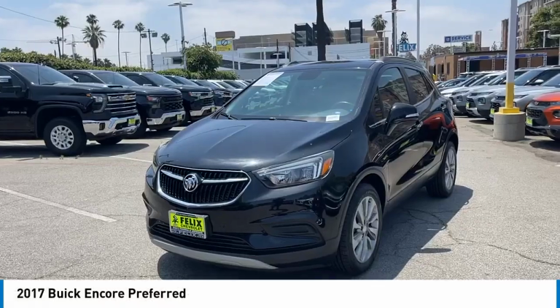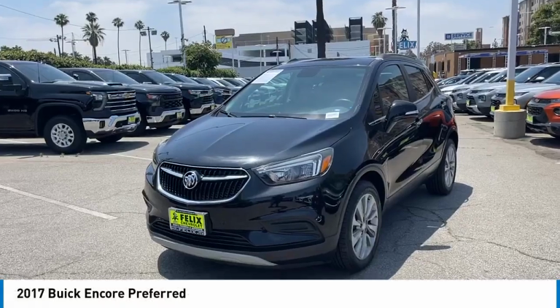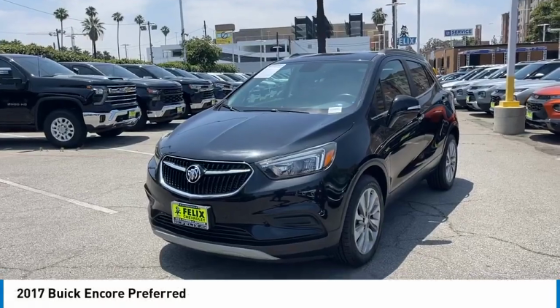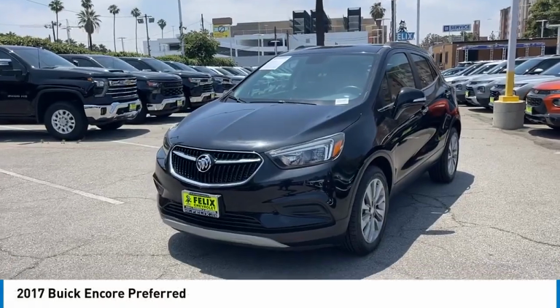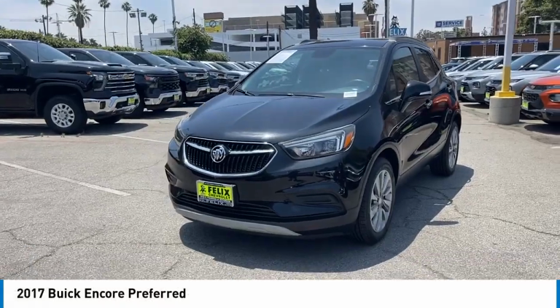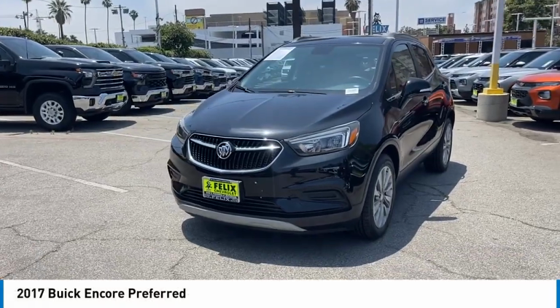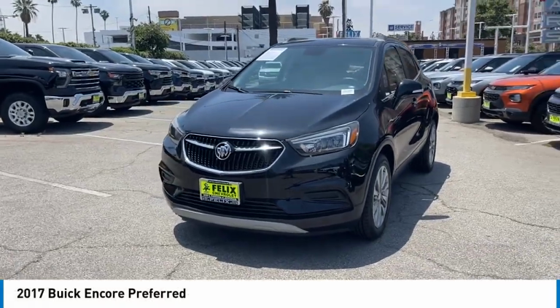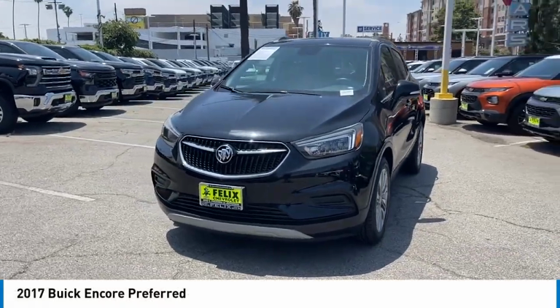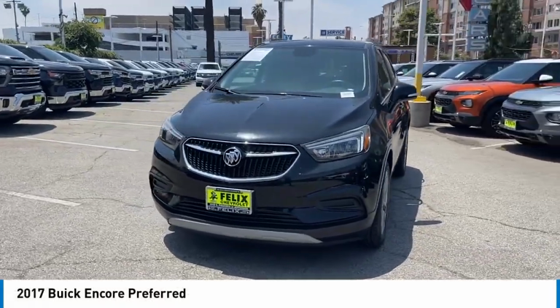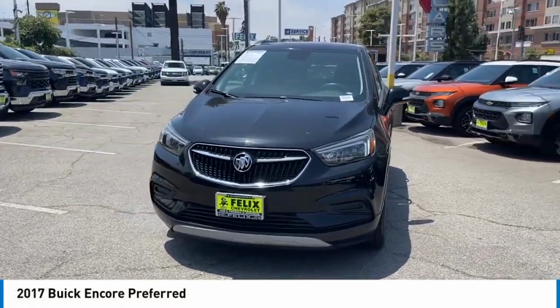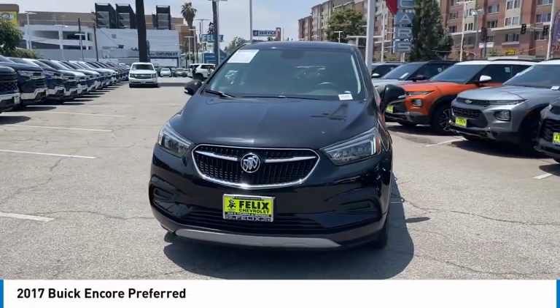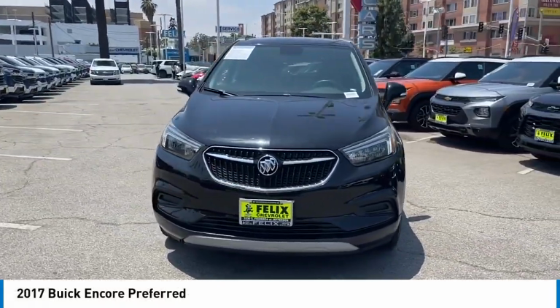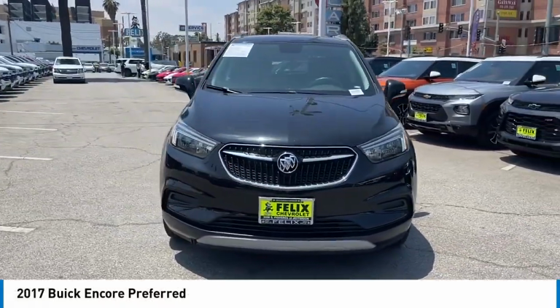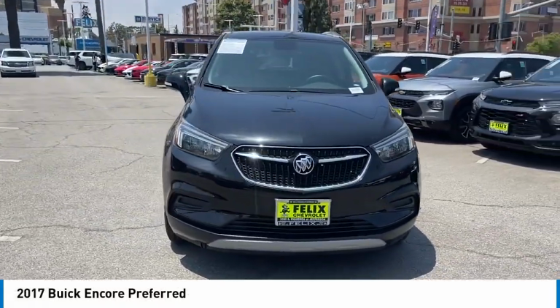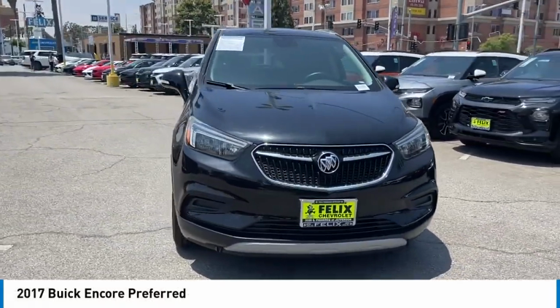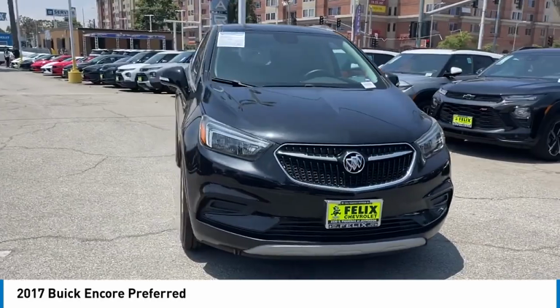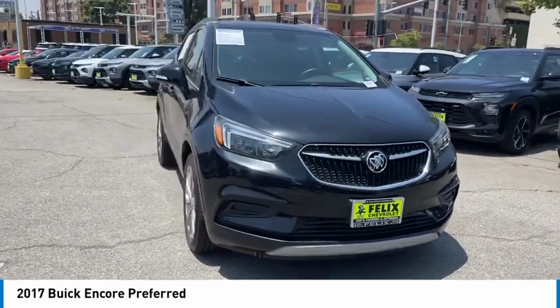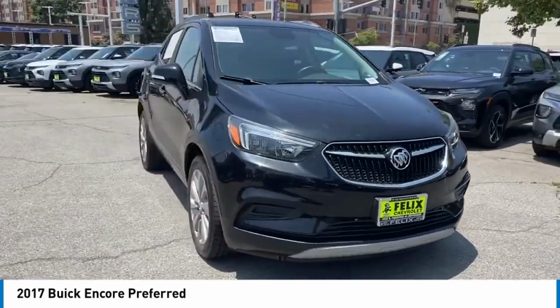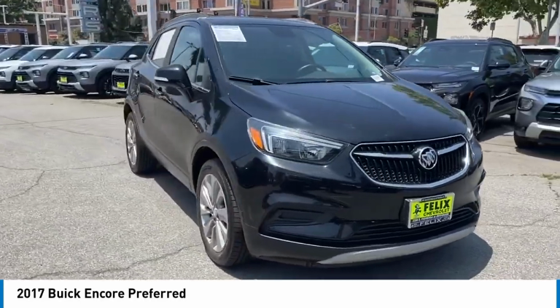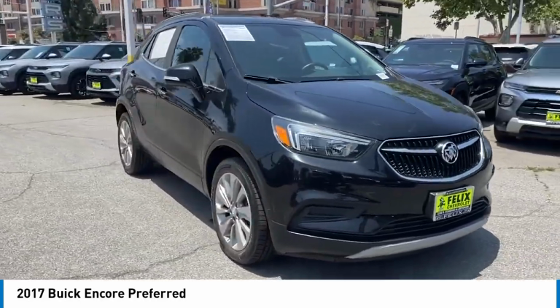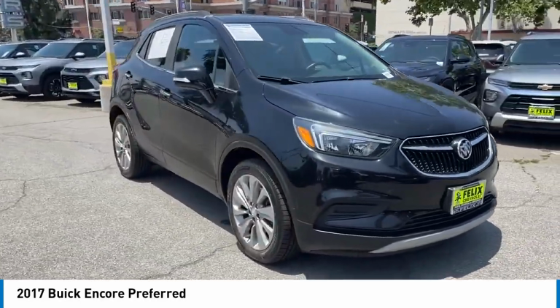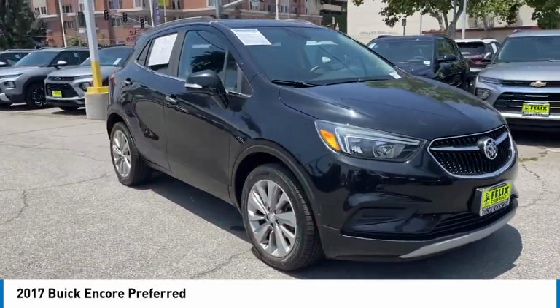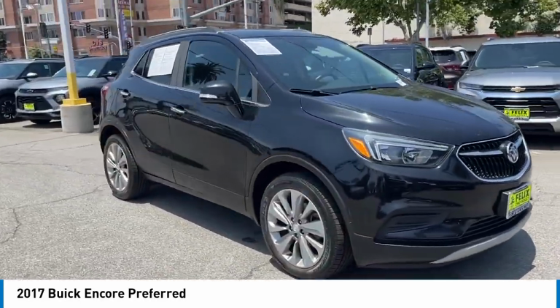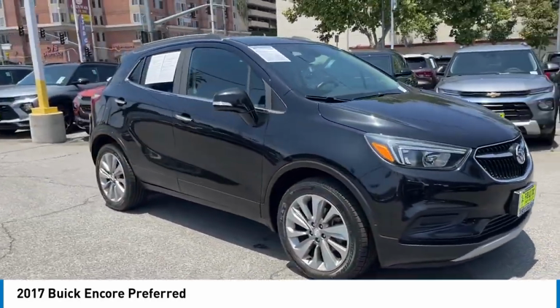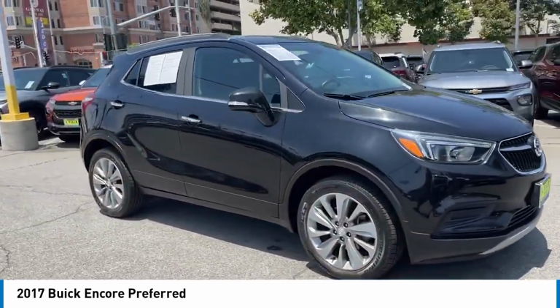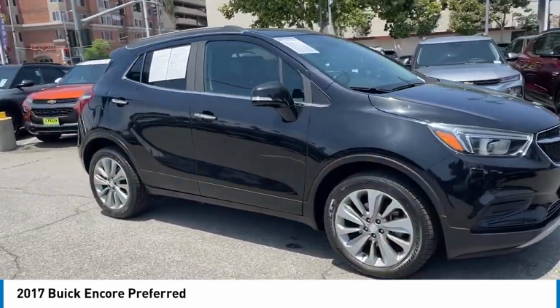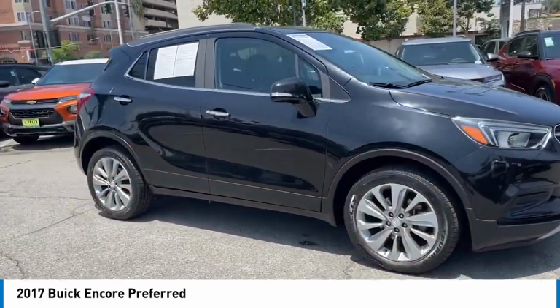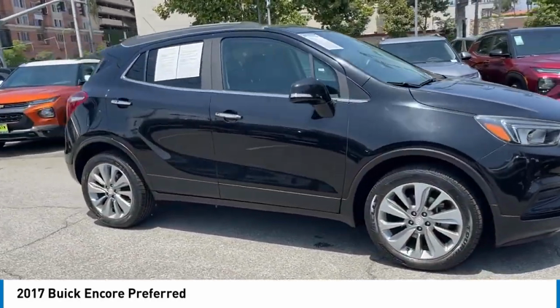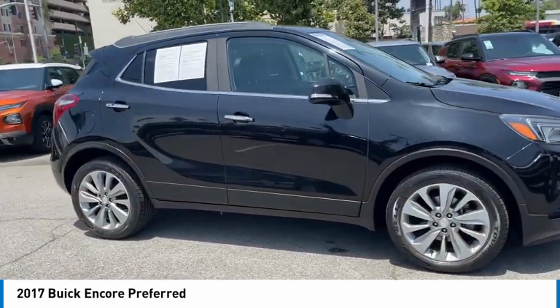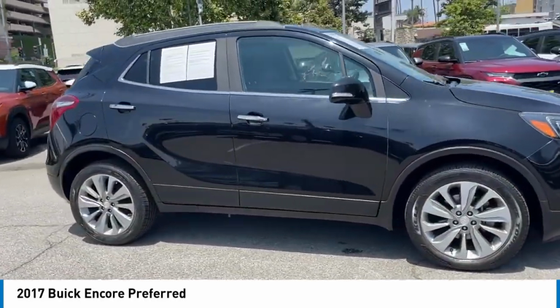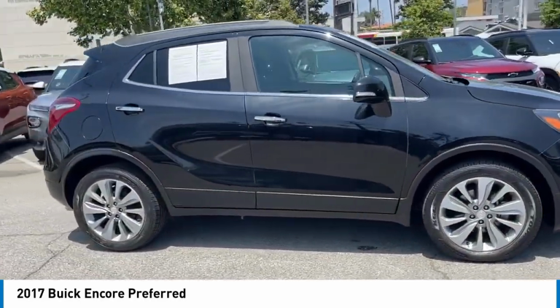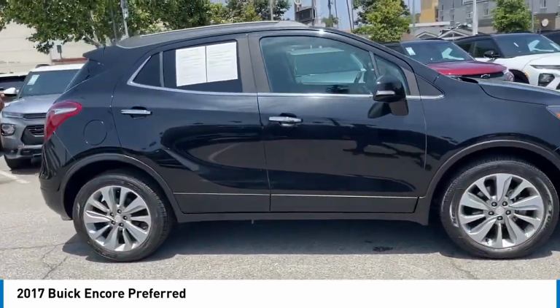Come test drive the 2017 Encore. The Encore captures Buick's traditional strengths, while demonstrating luxury and style in a petite size.